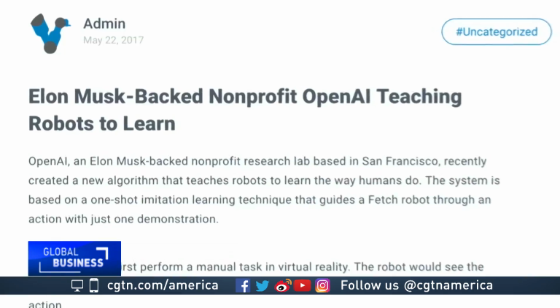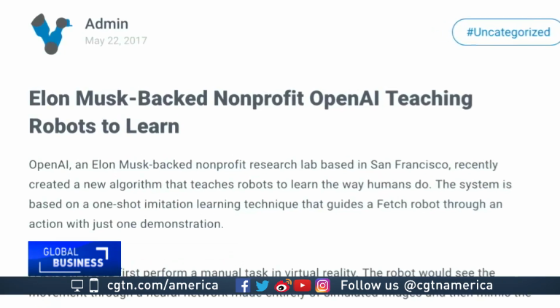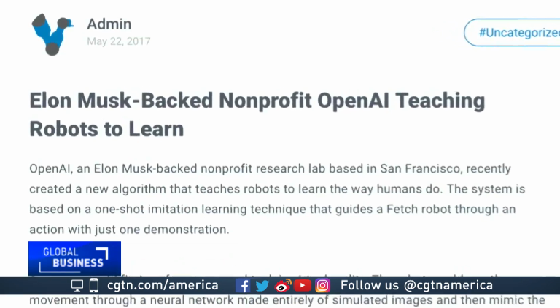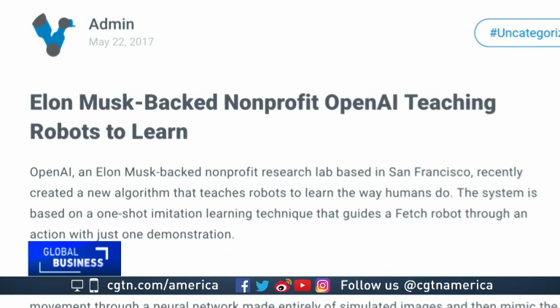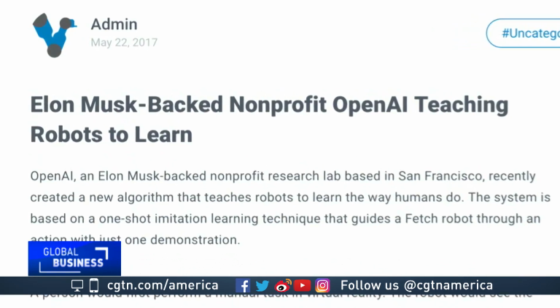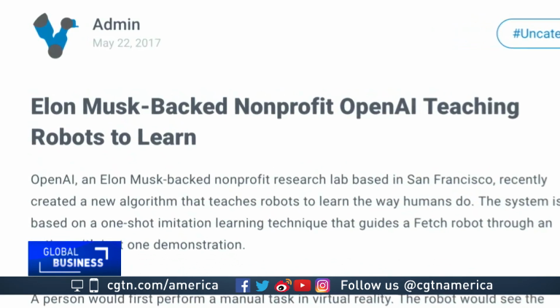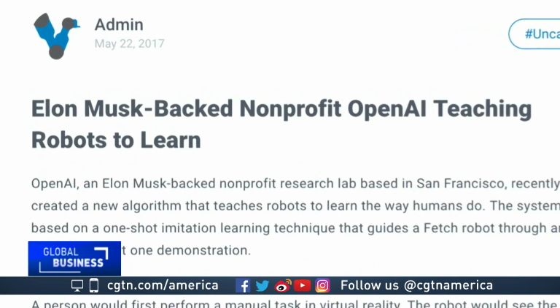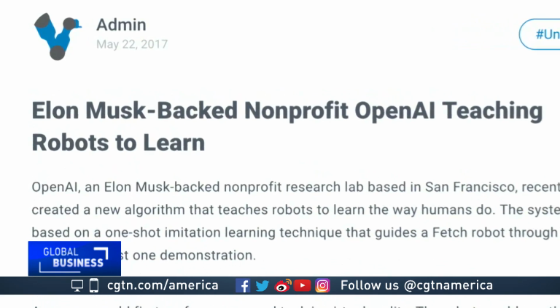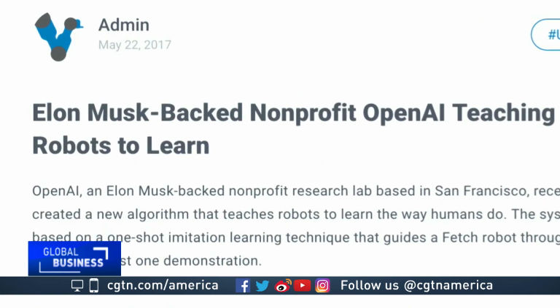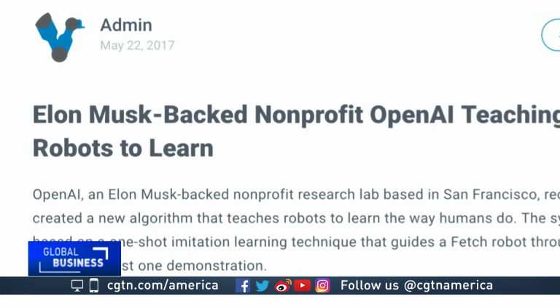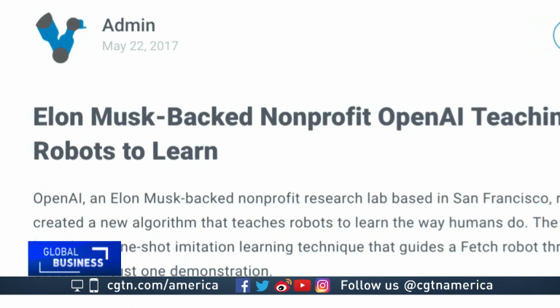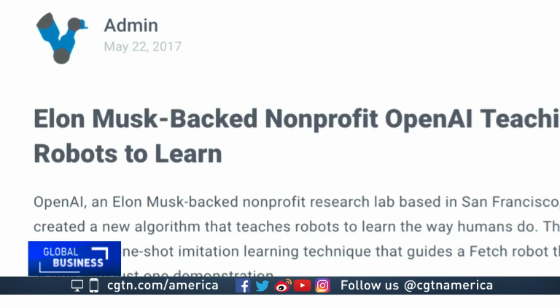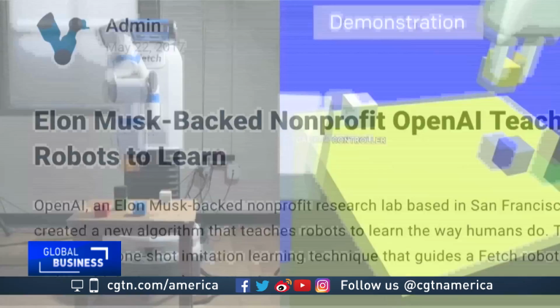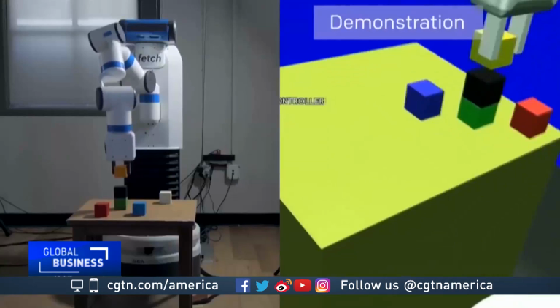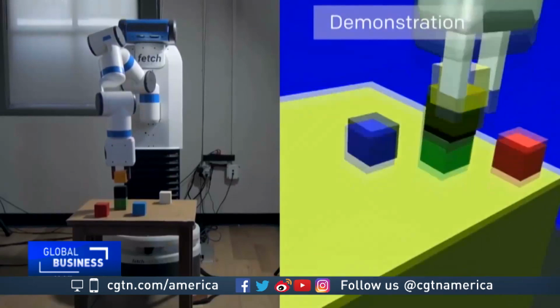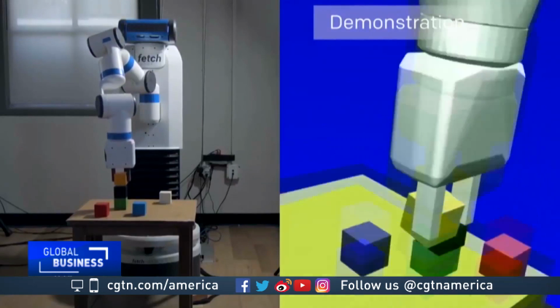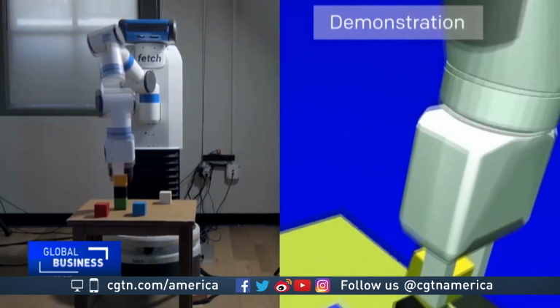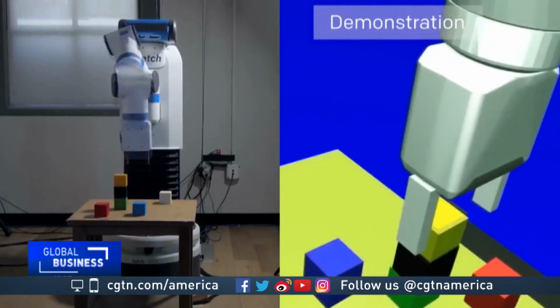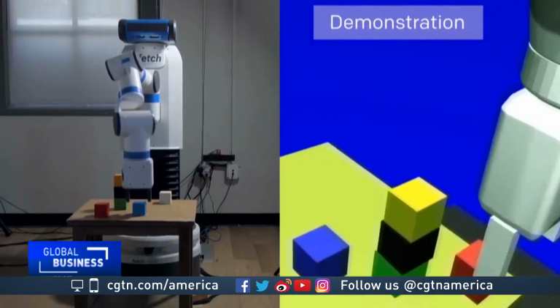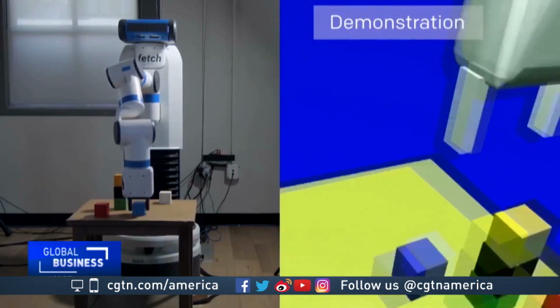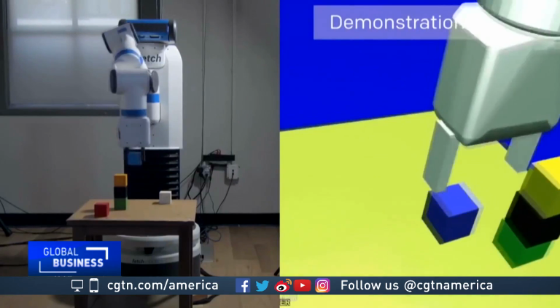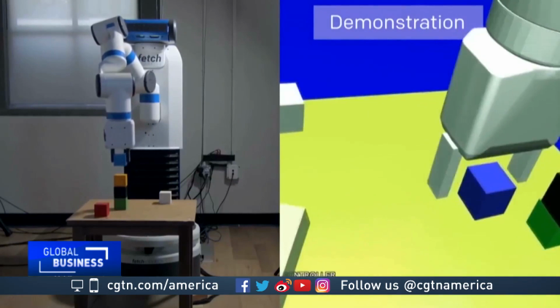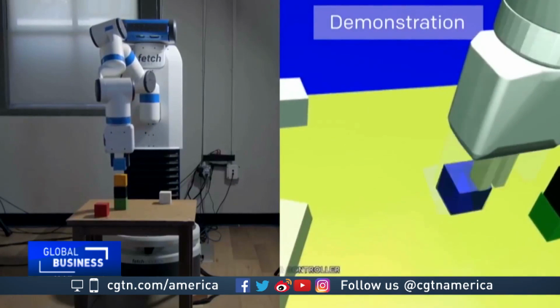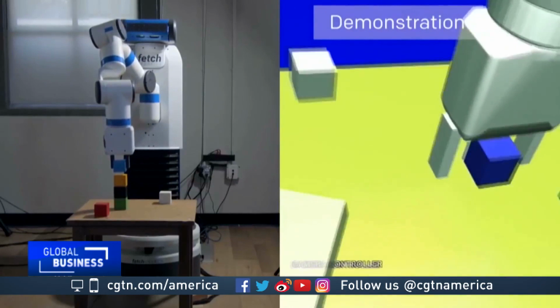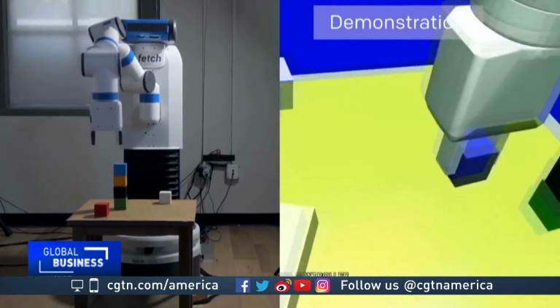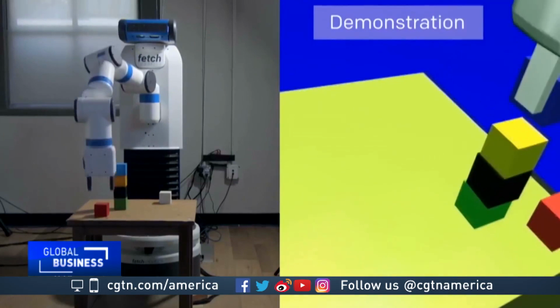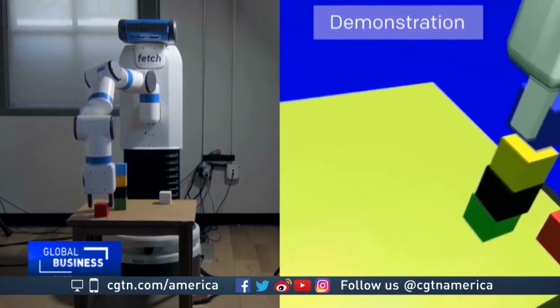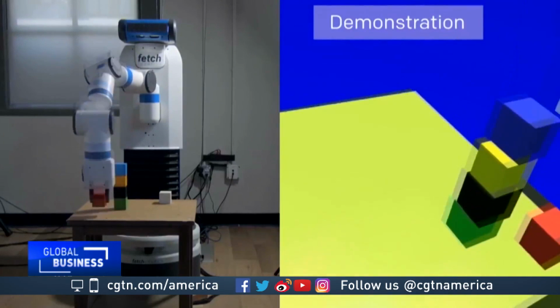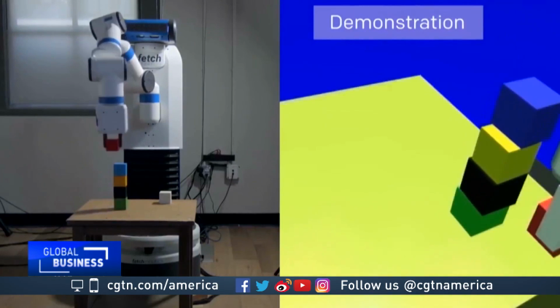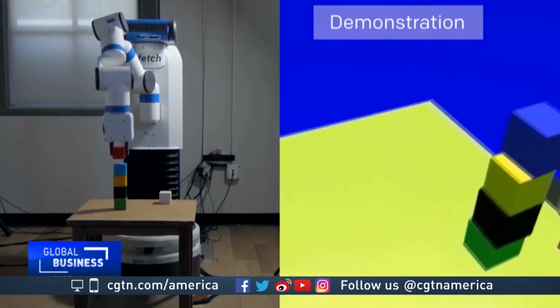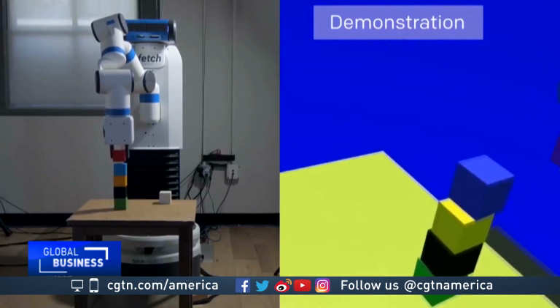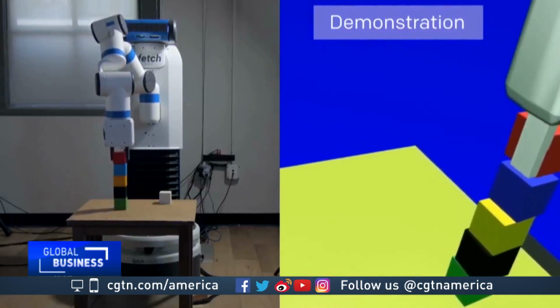In fact, OpenAI, a group partly funded by Tesla founder Elon Musk, has been reprogramming Fetch's robots with artificial intelligence software that's supposed to teach them to do household chores.